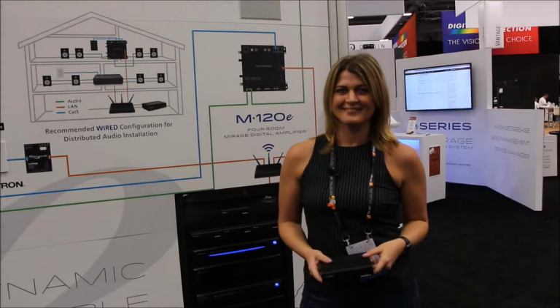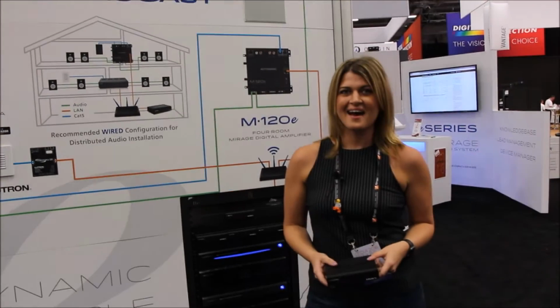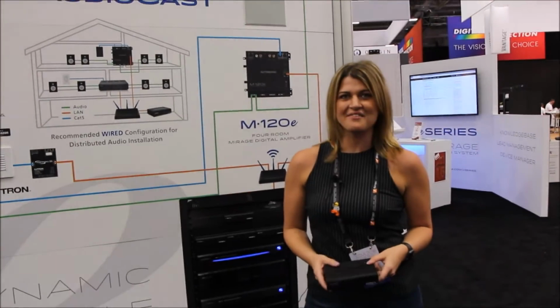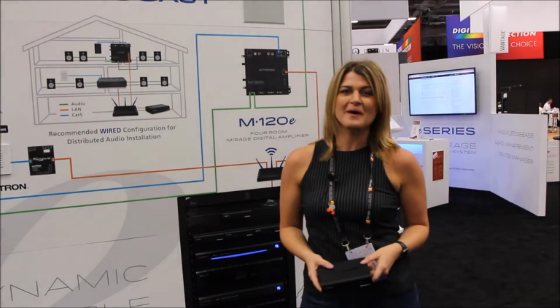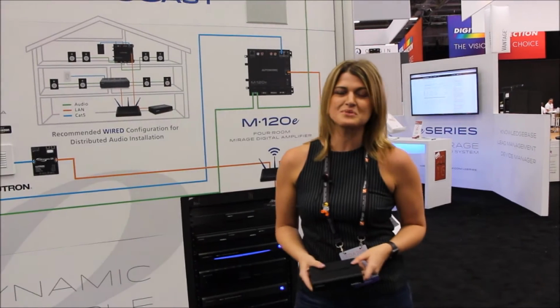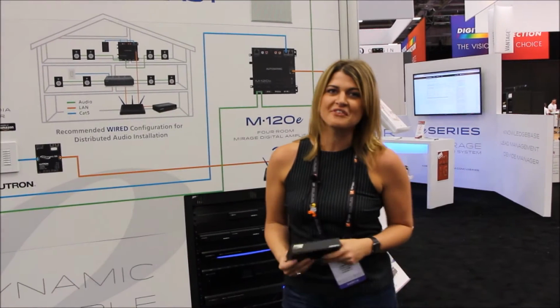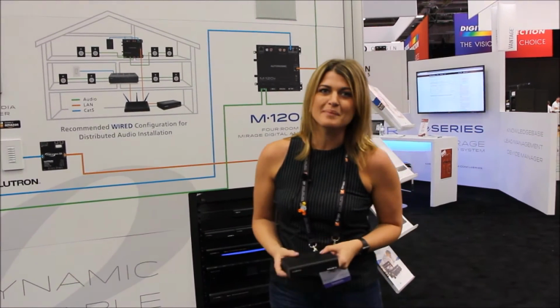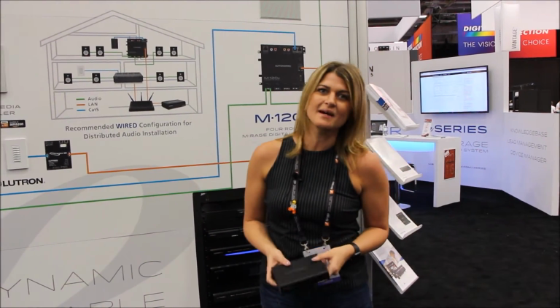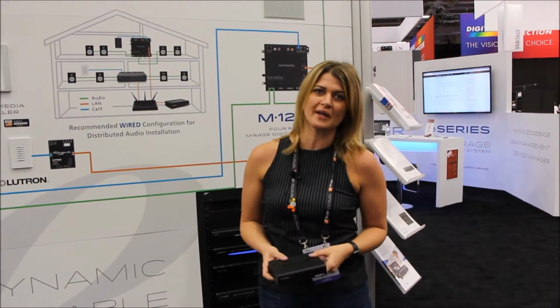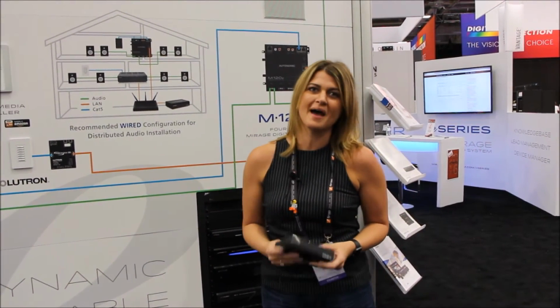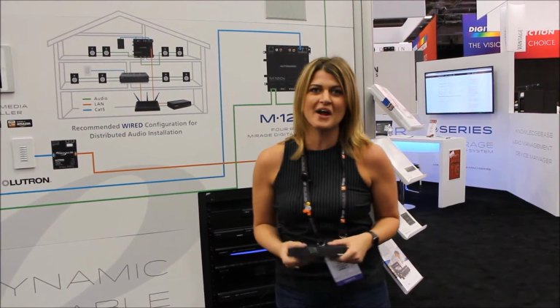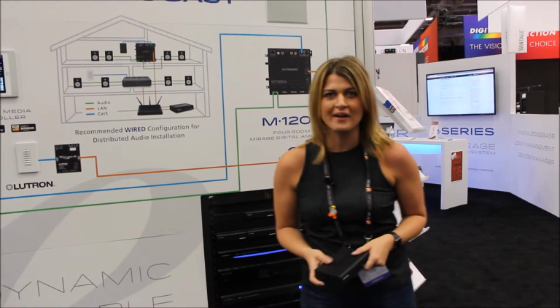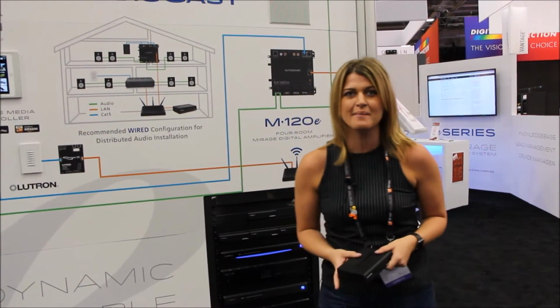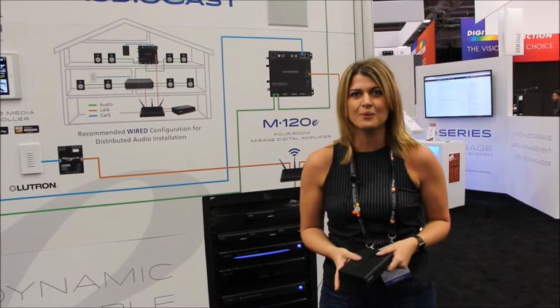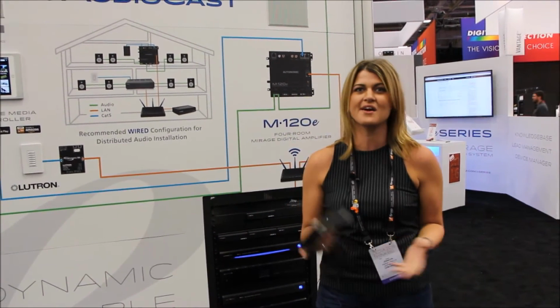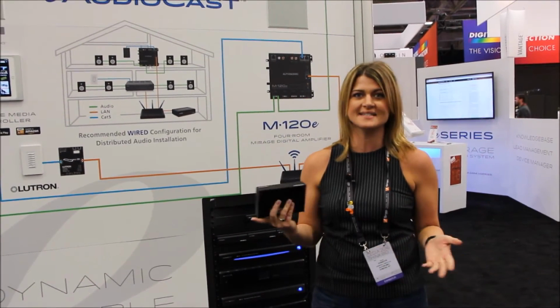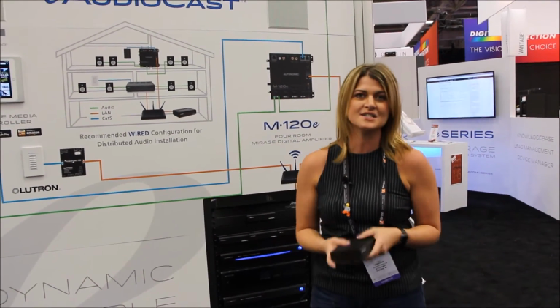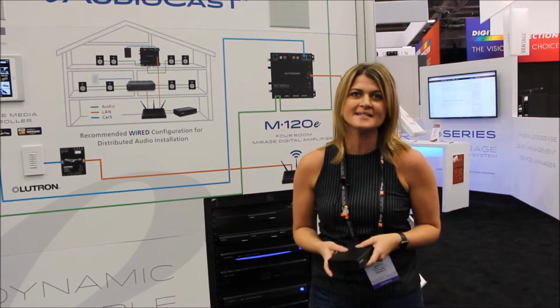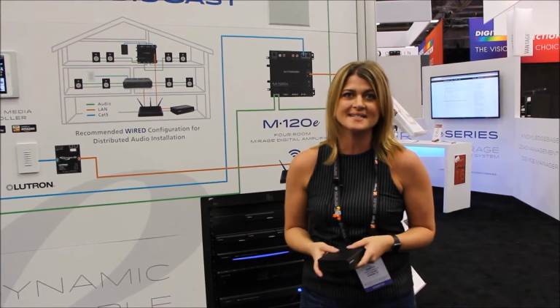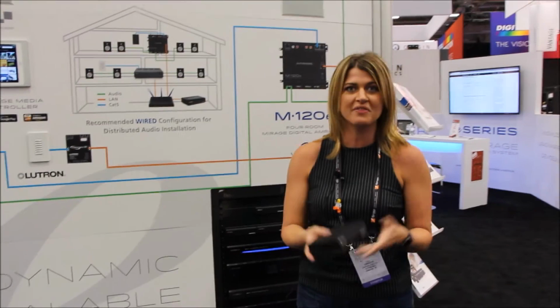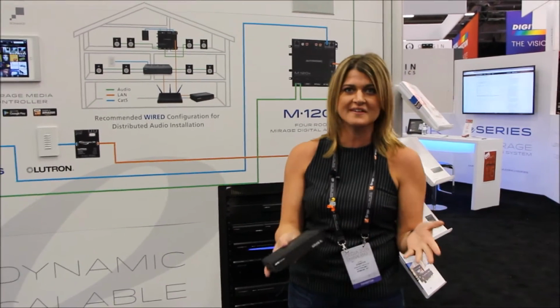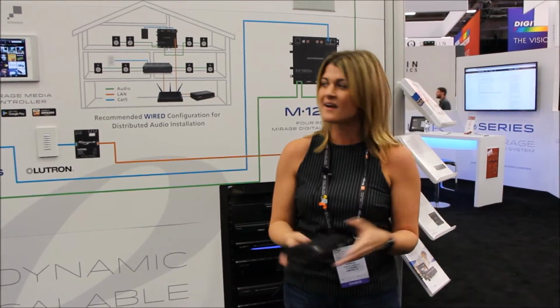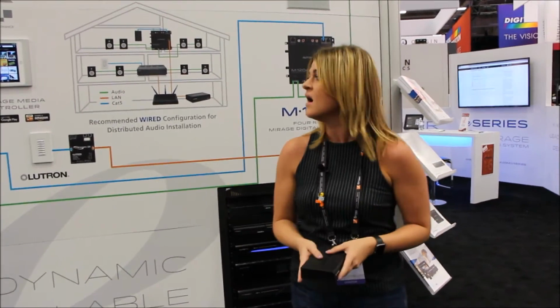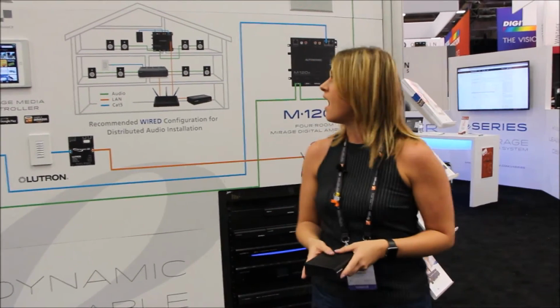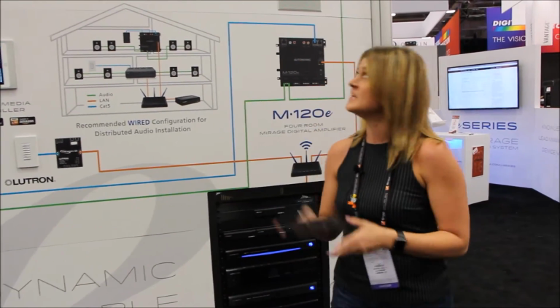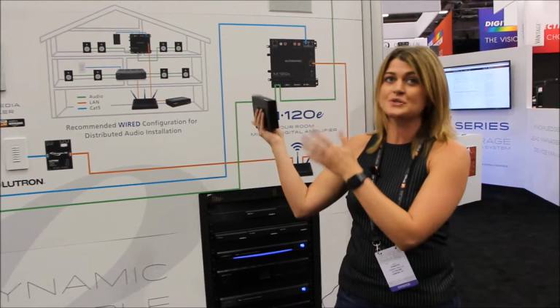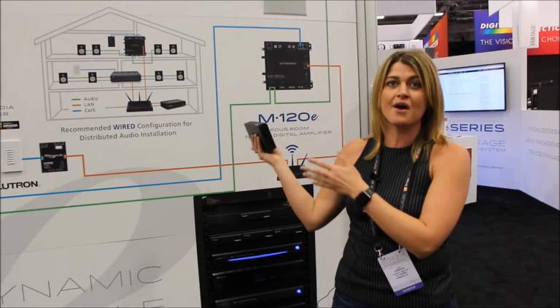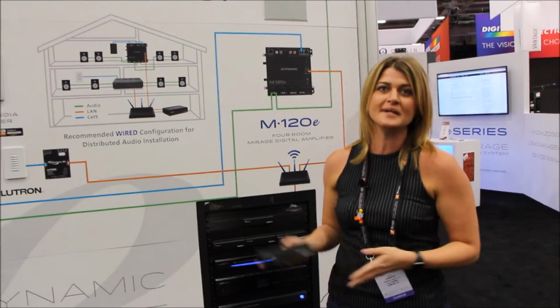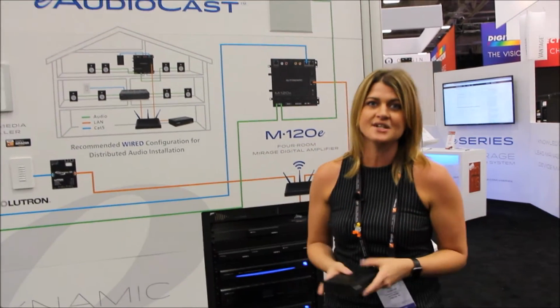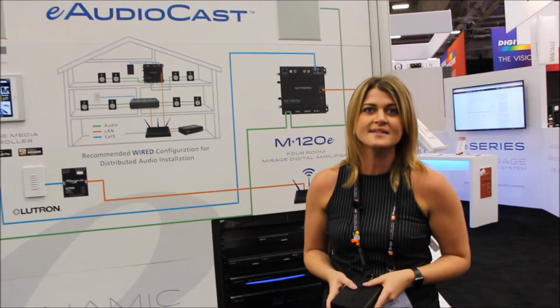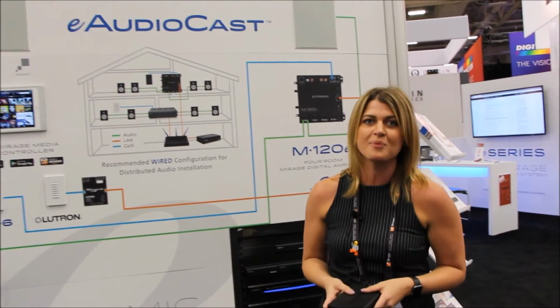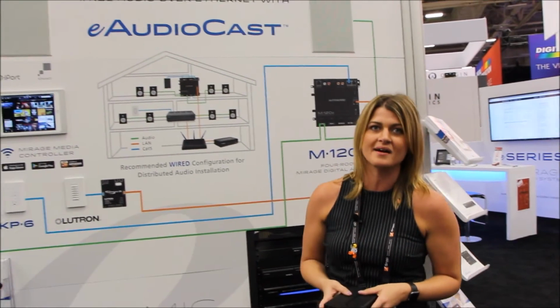Hi everyone, I'm Jennifer Labolita, Marketing Manager at Autonomic. We're here at CEDIA 2016 with VivaTech, introducing our new E-Series line of products.